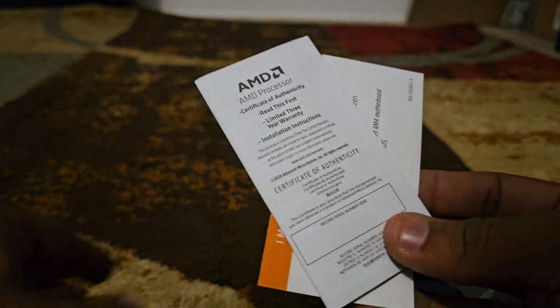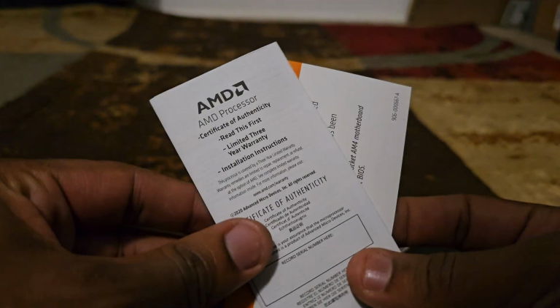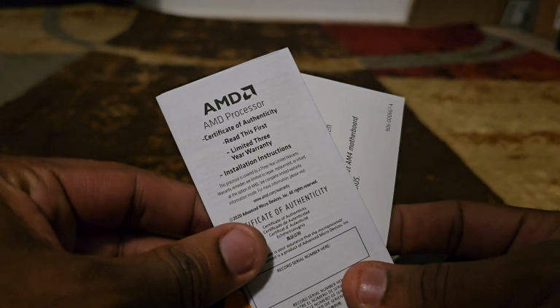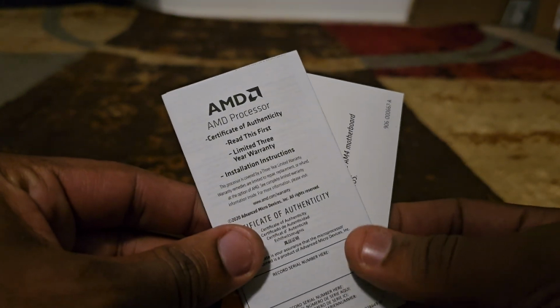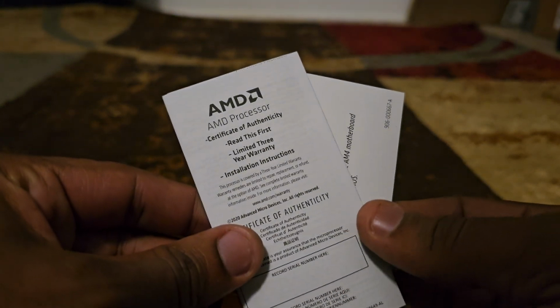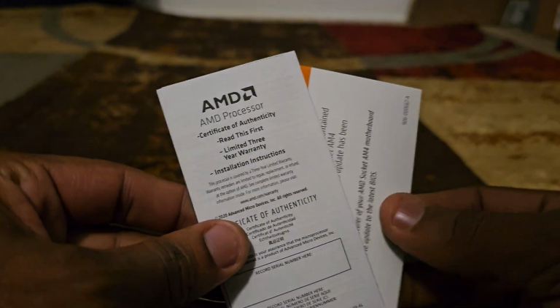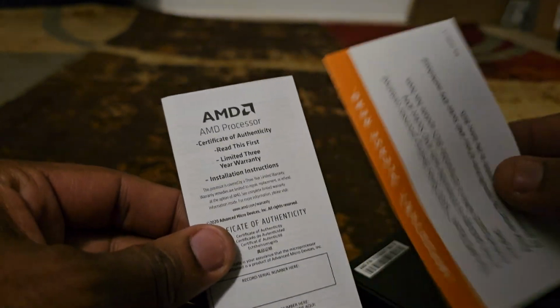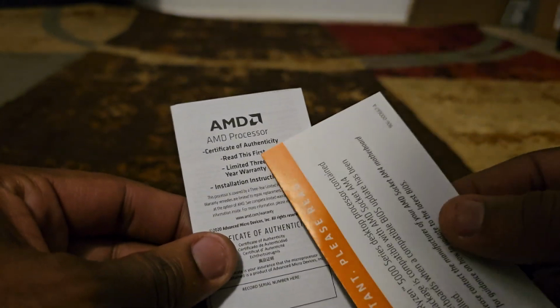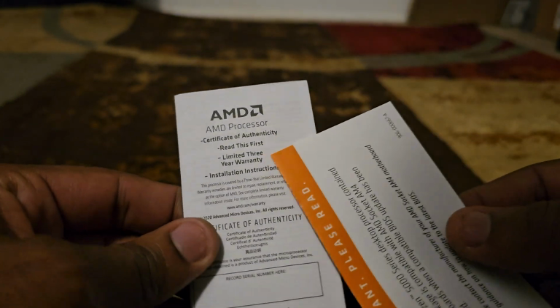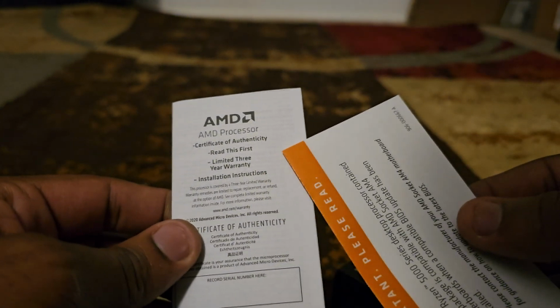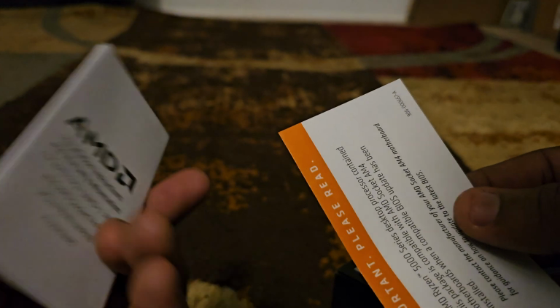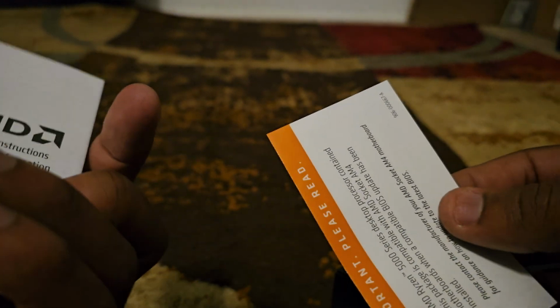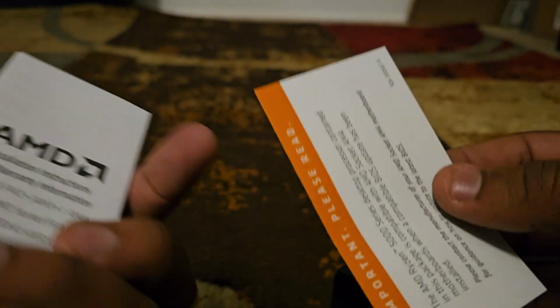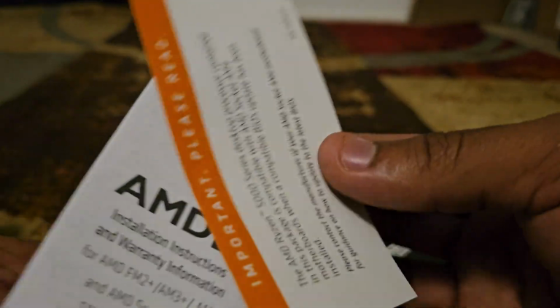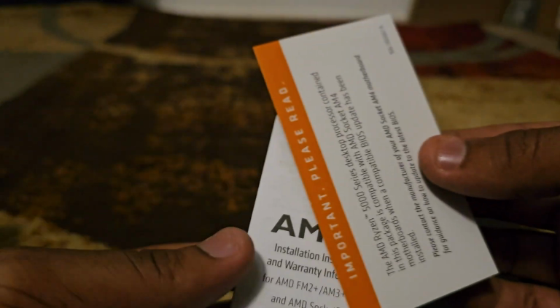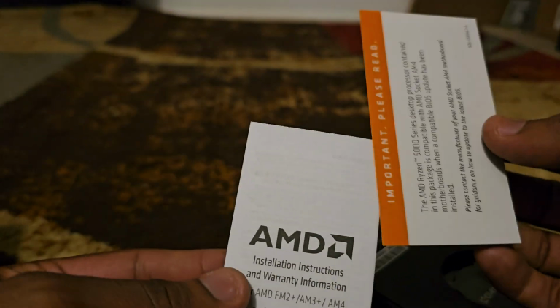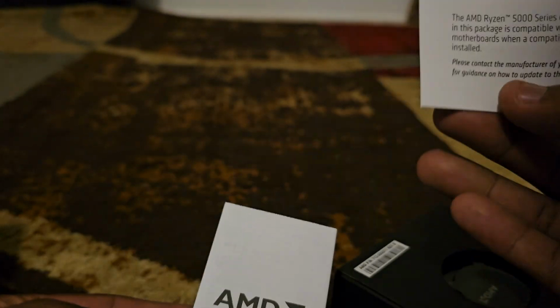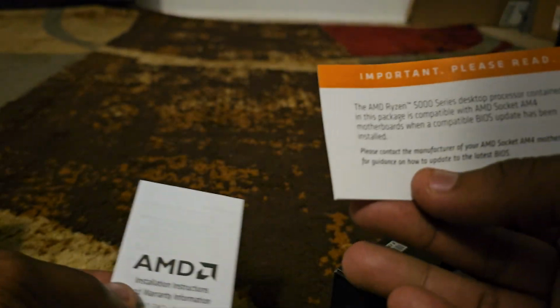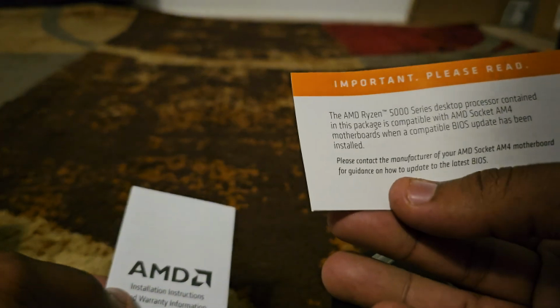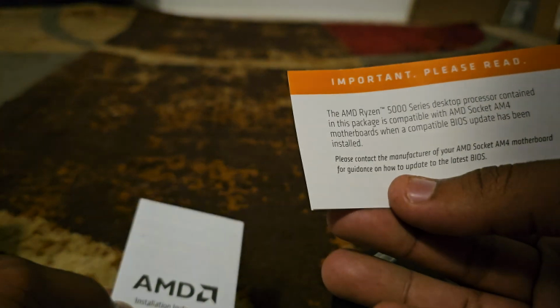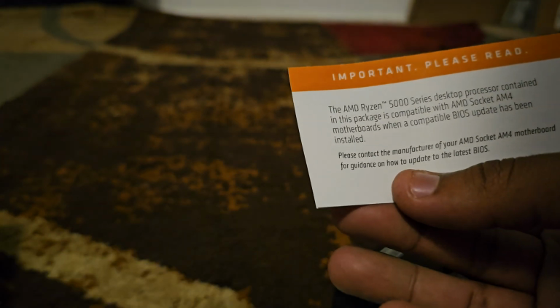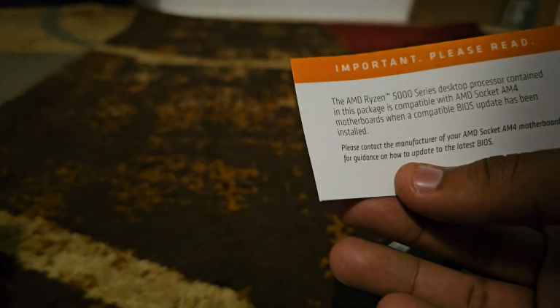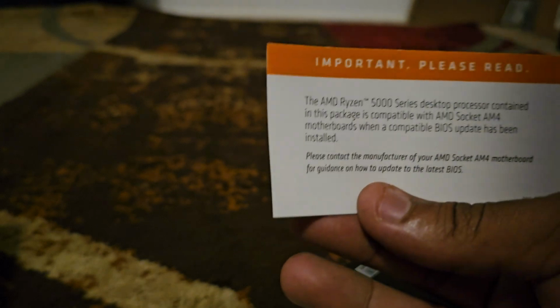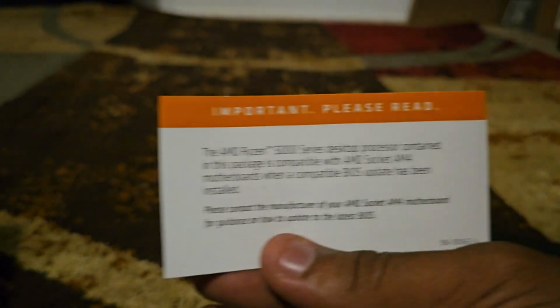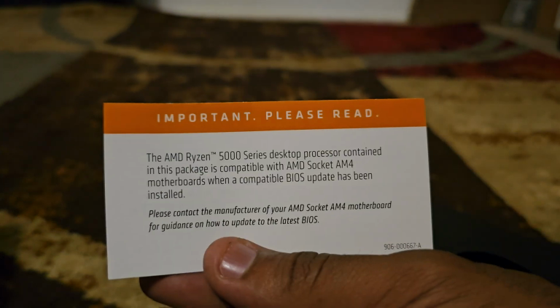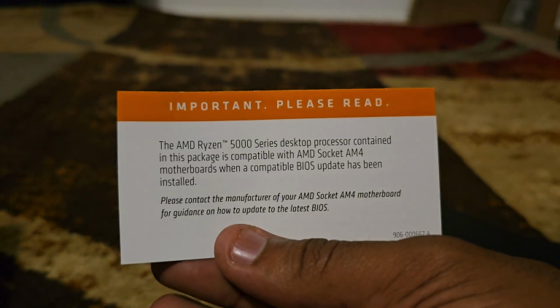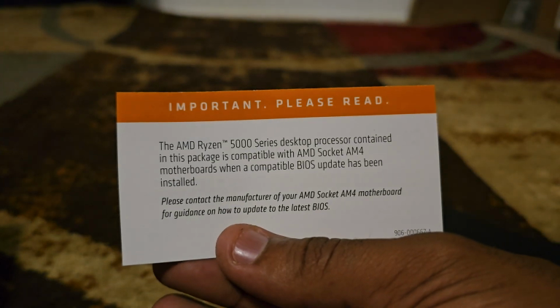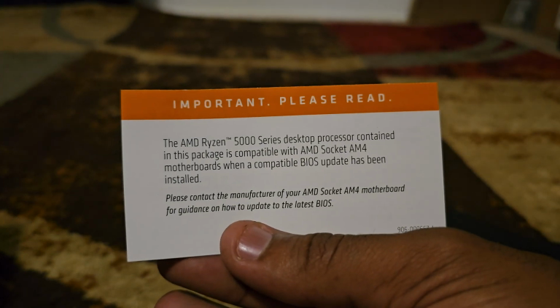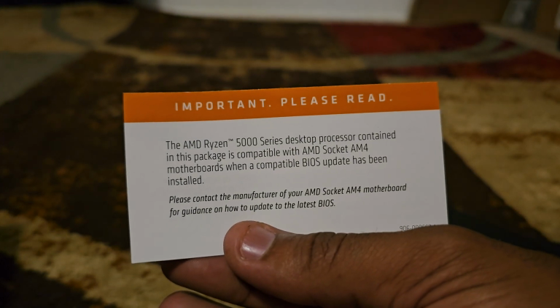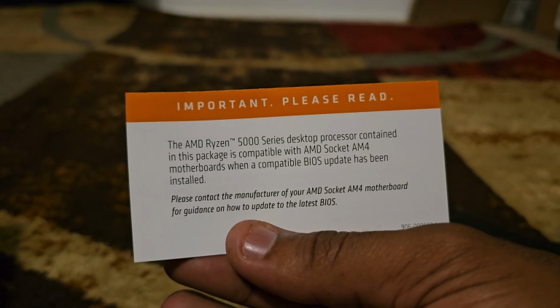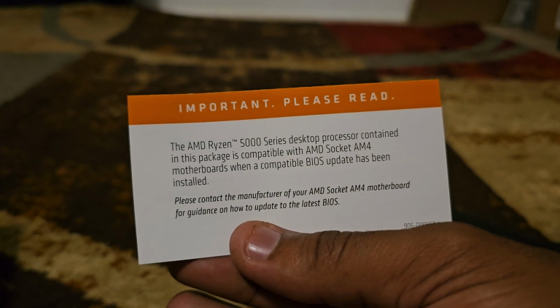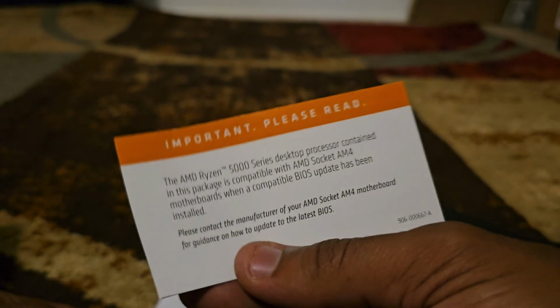The CPU itself with a particular sticker corresponding. We have the certificate of authenticity. The installation instructions — important, please read.